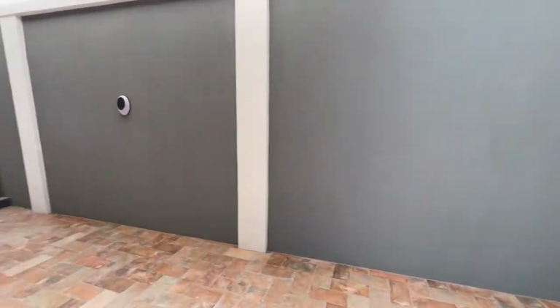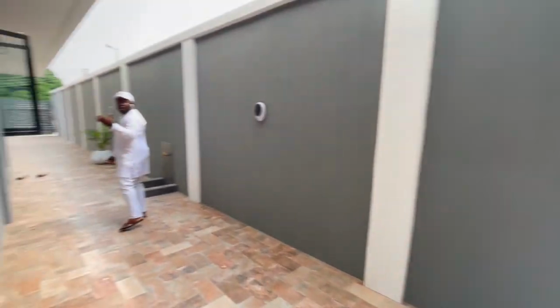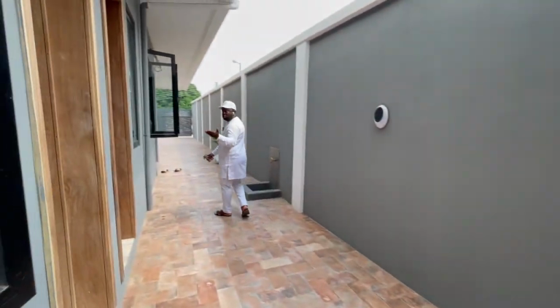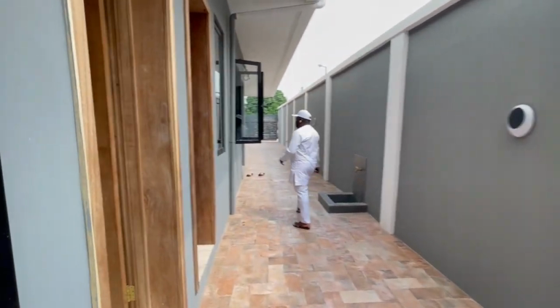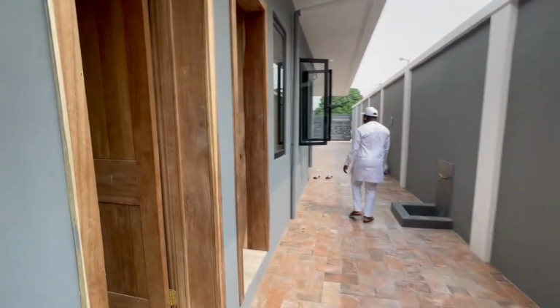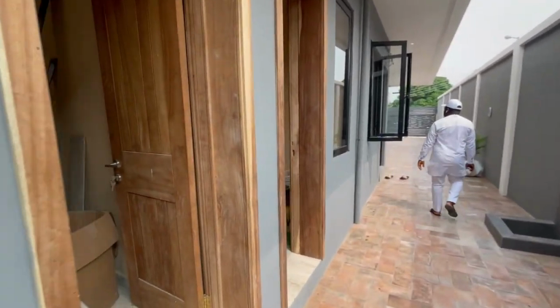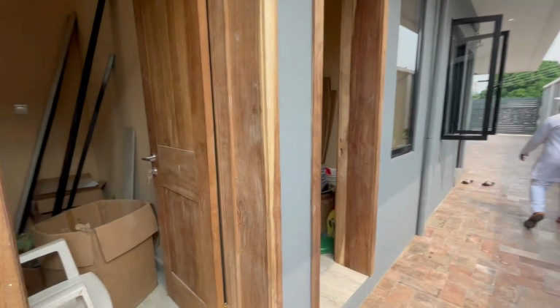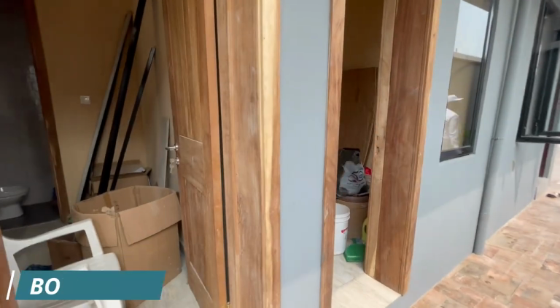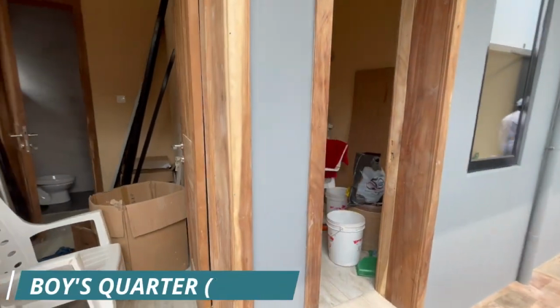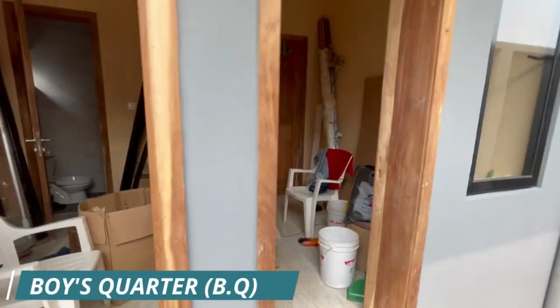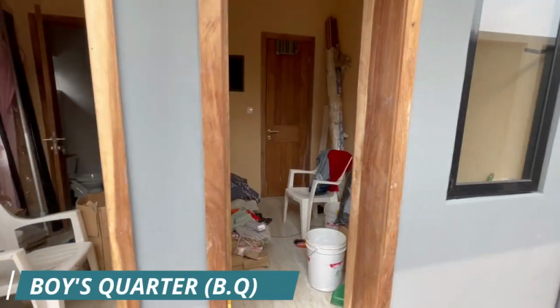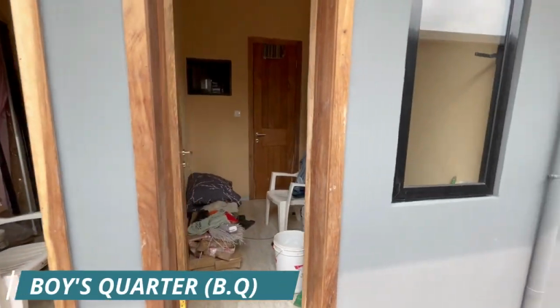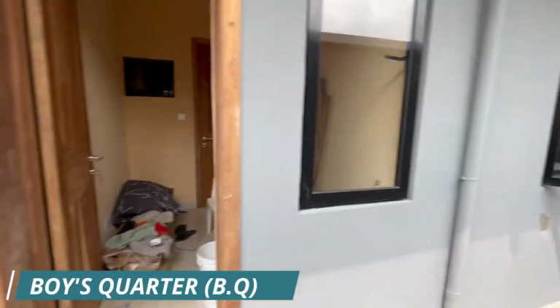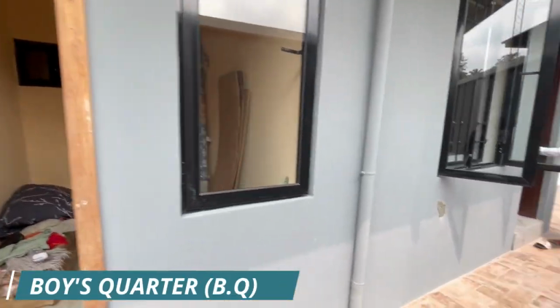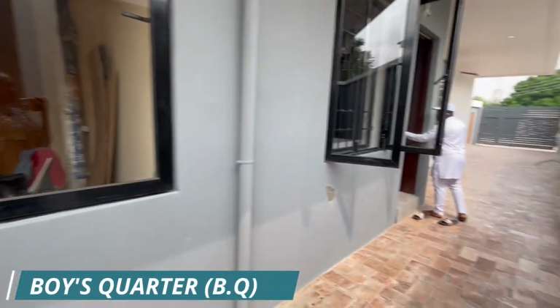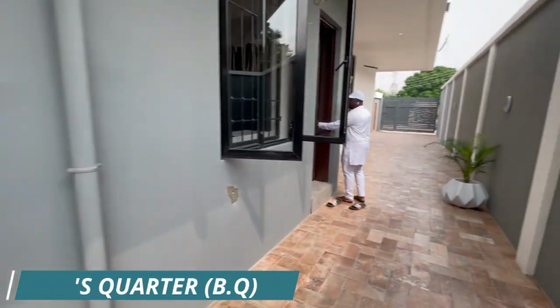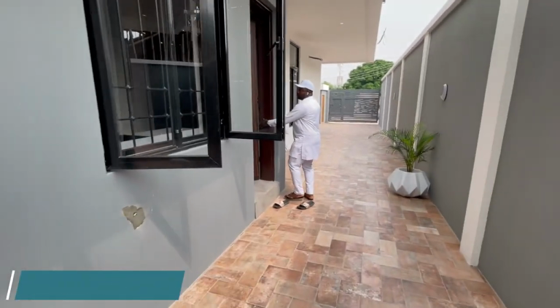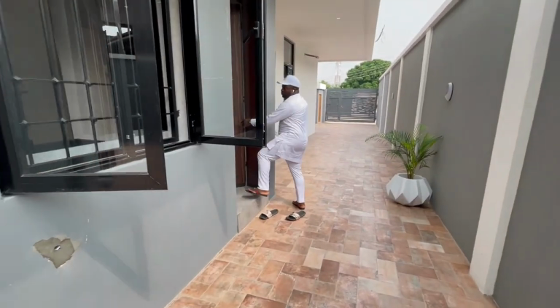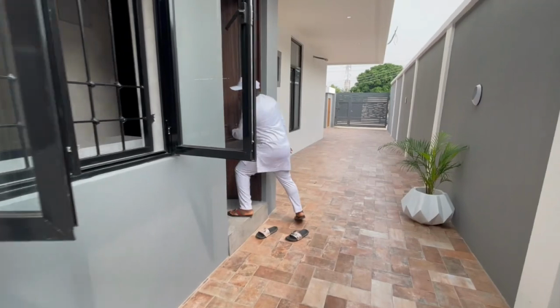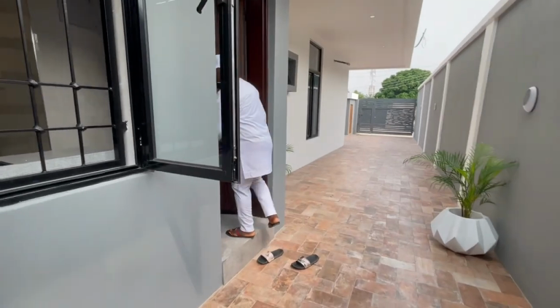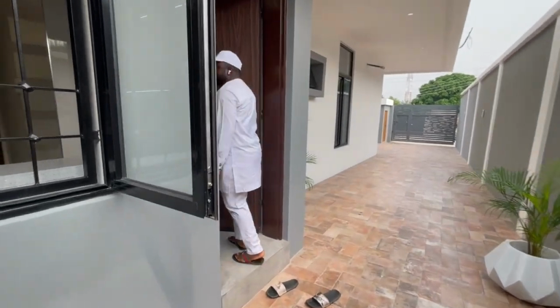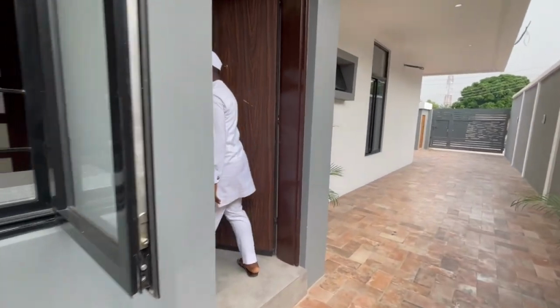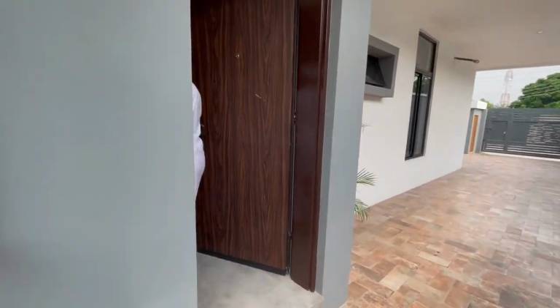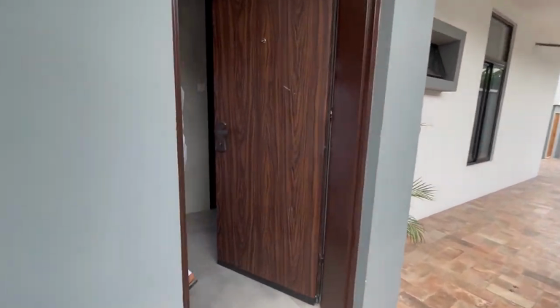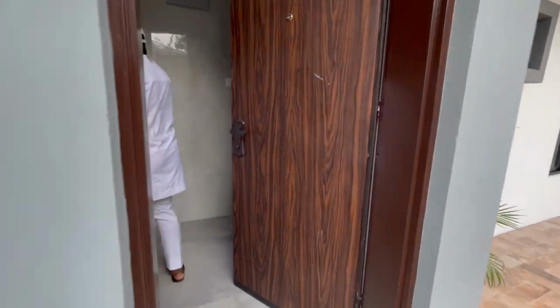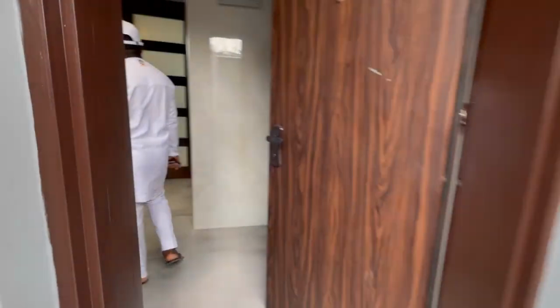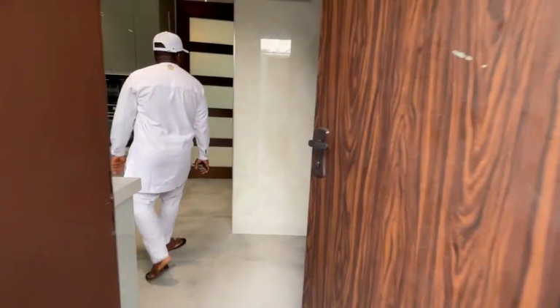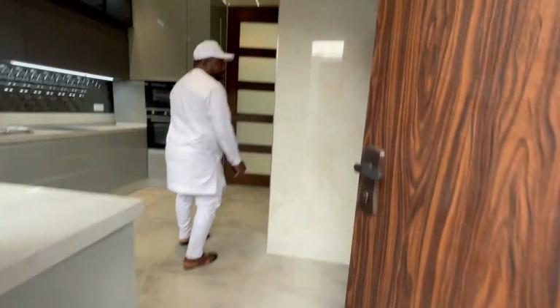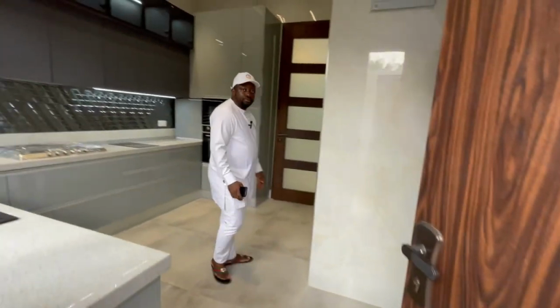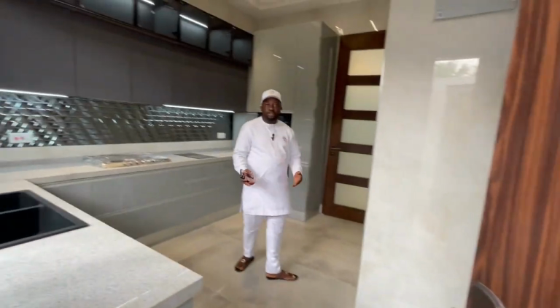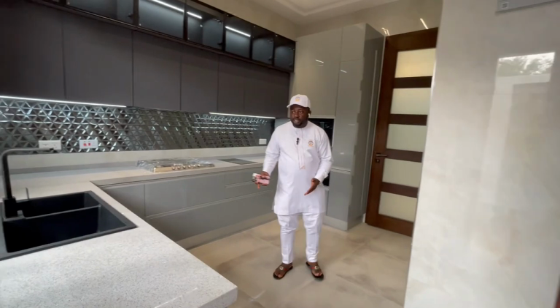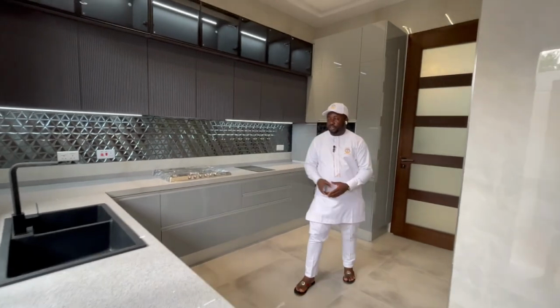You have the two-room BQ here, and you have the kitchen here.